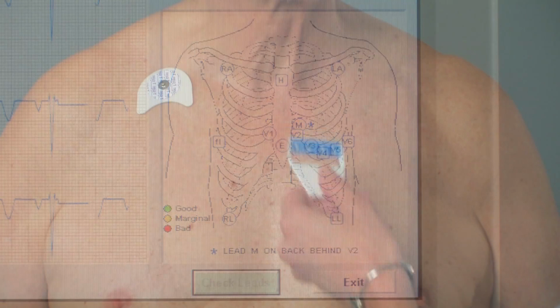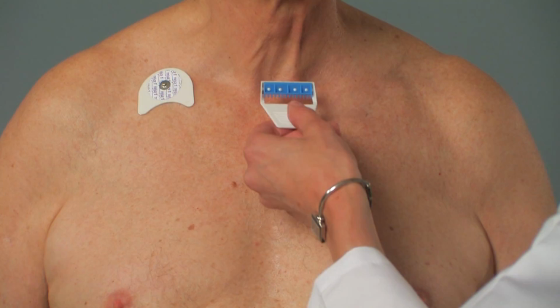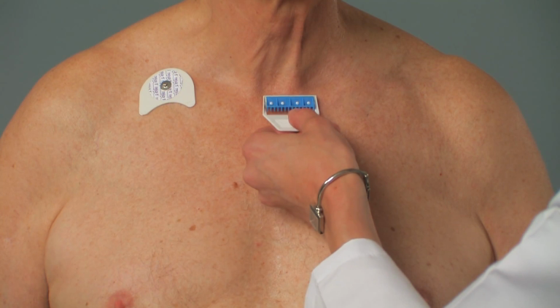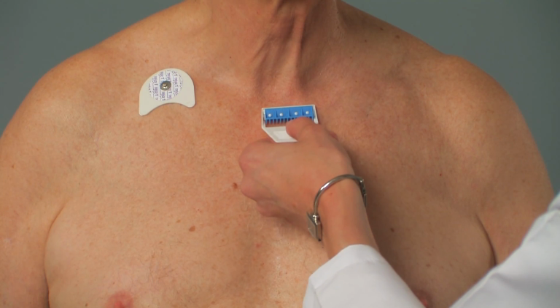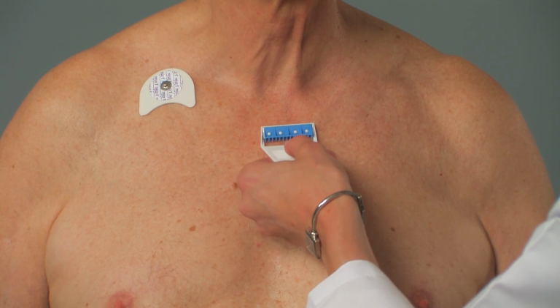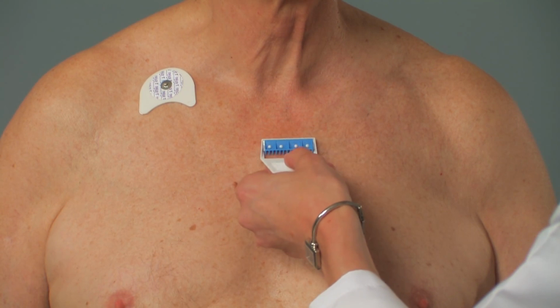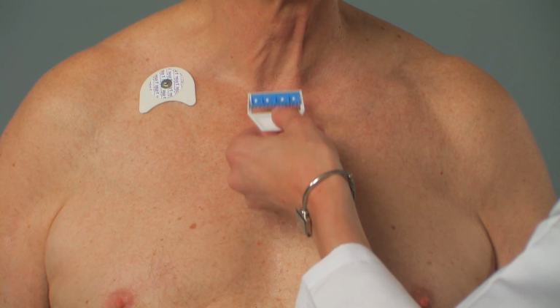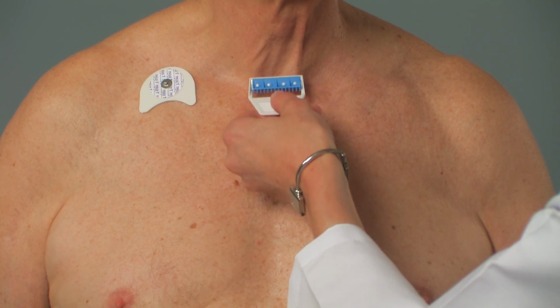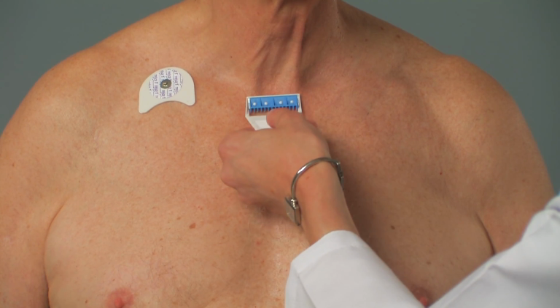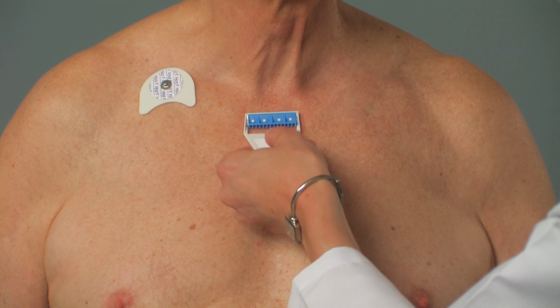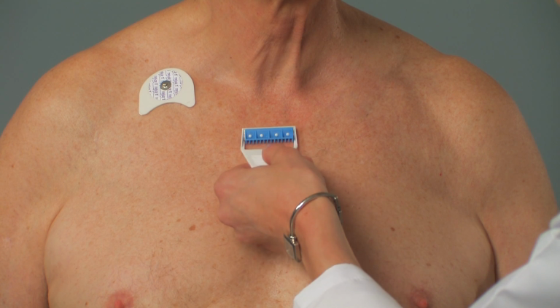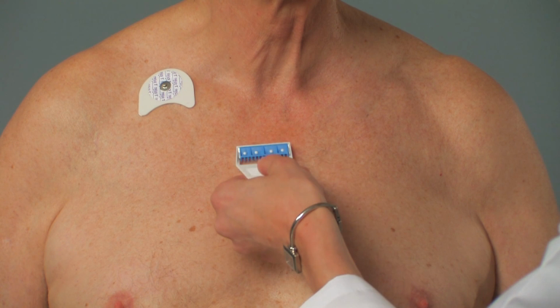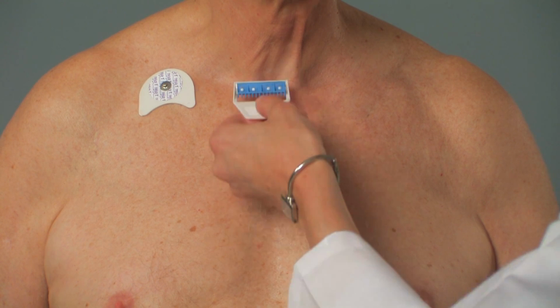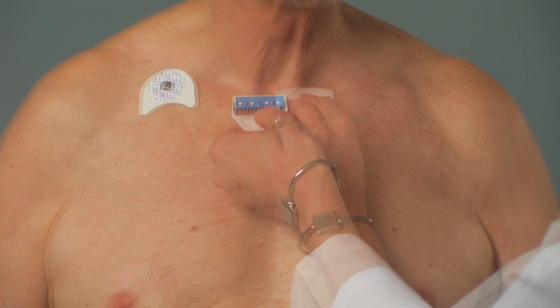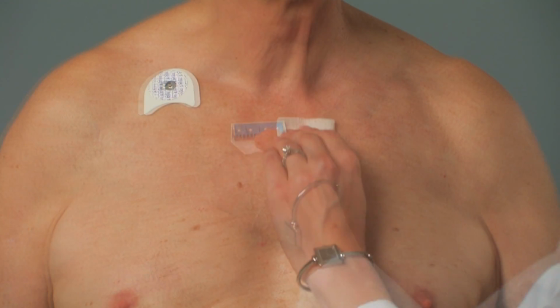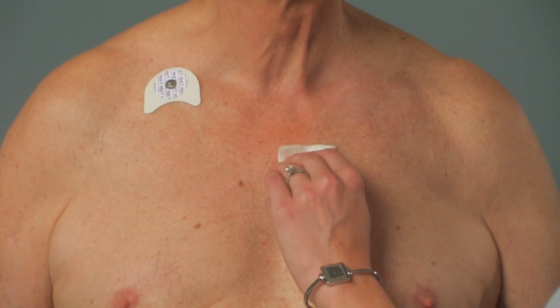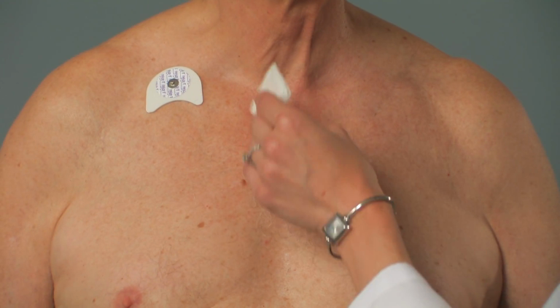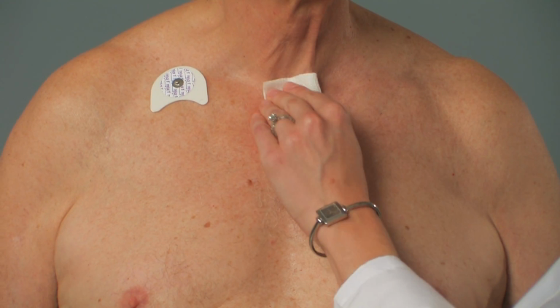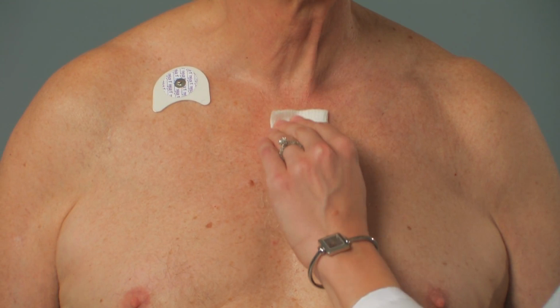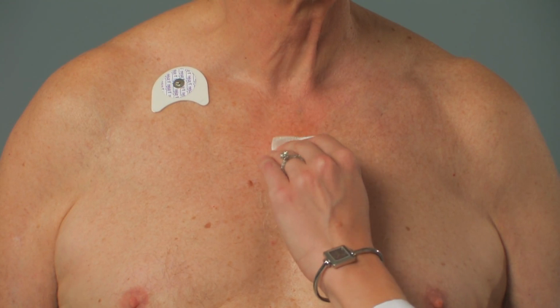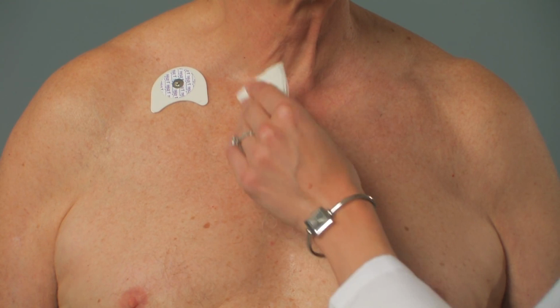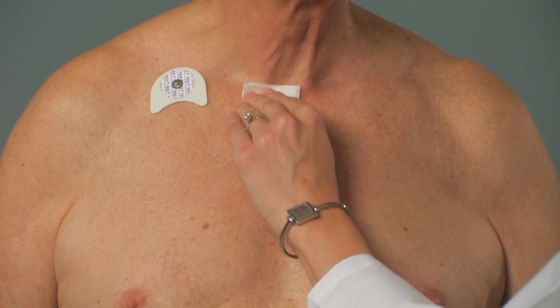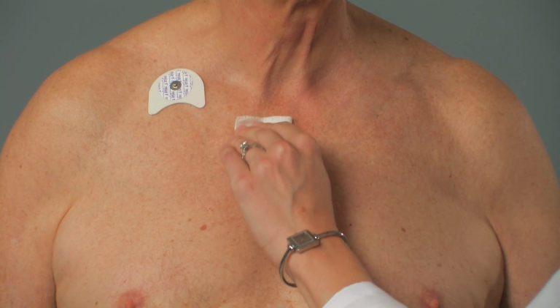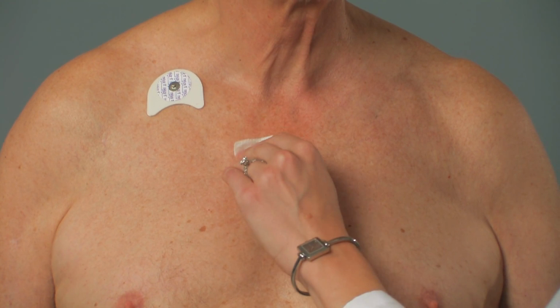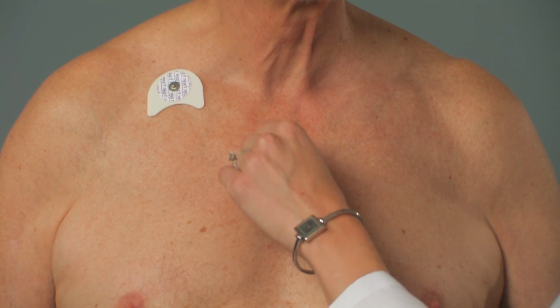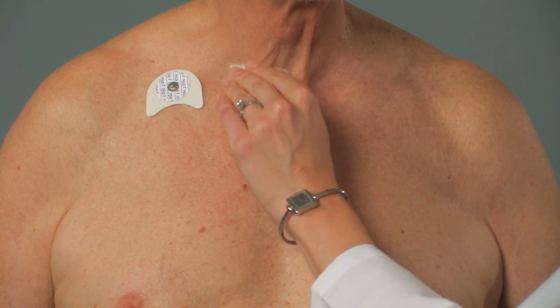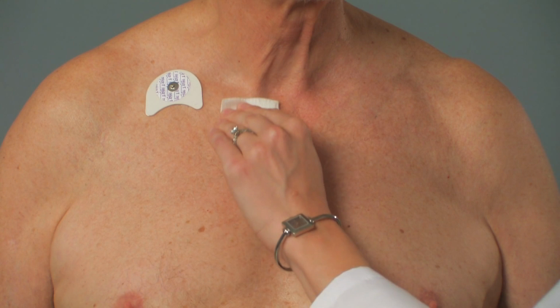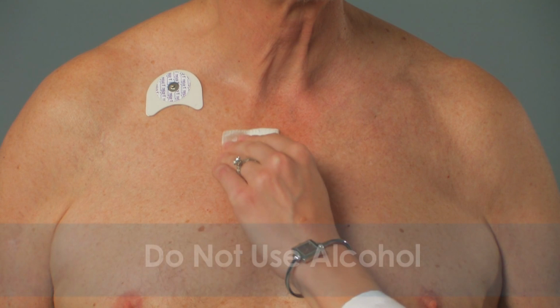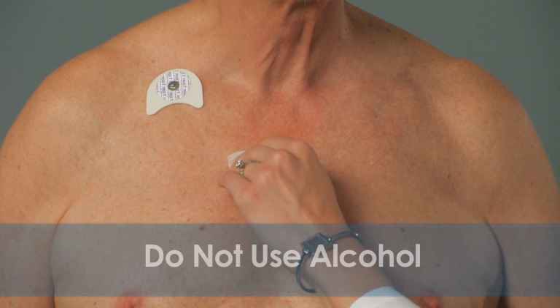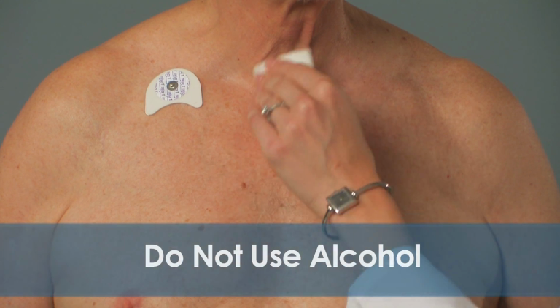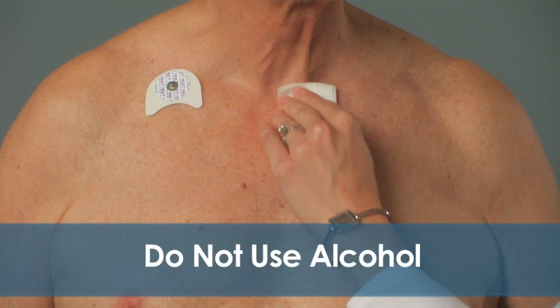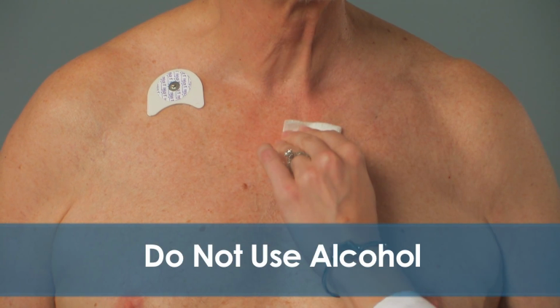Shave to remove all hair from the site. Gently wipe the skin with a gauze pad if the skin is very oily or moist or has lotion. Do not use alcohol.